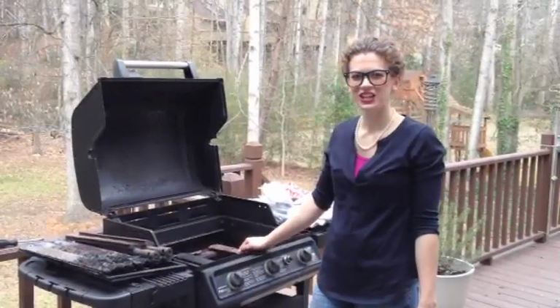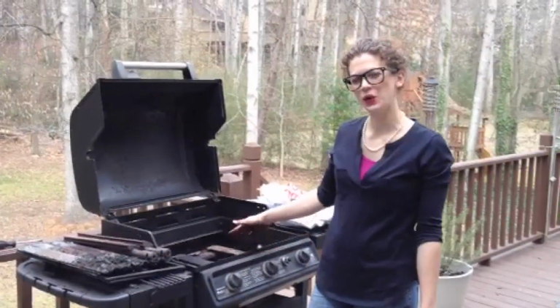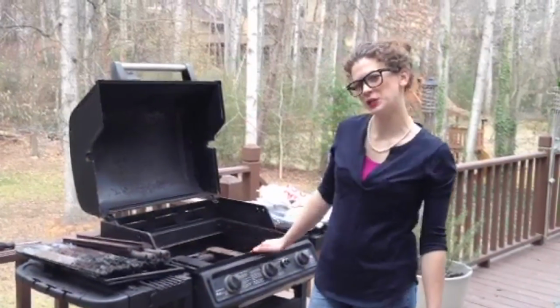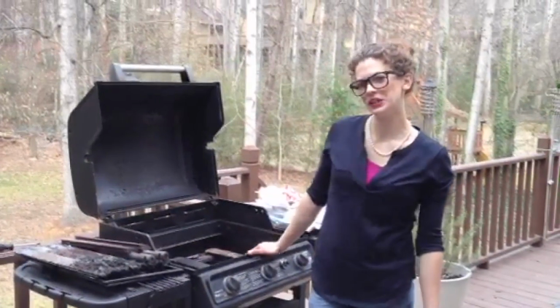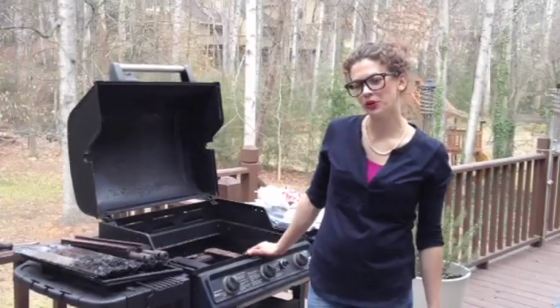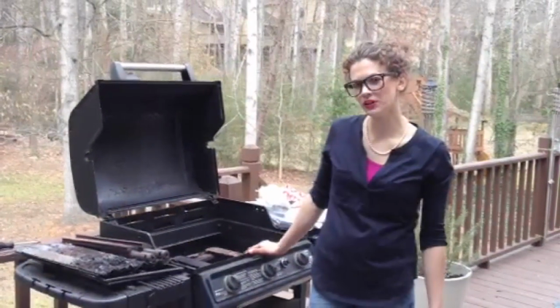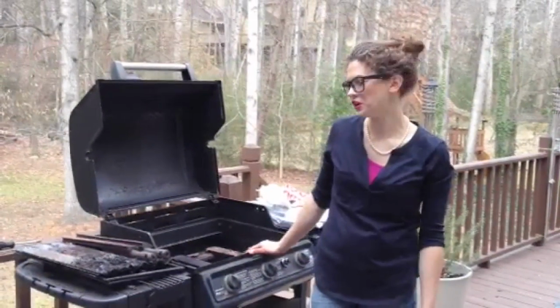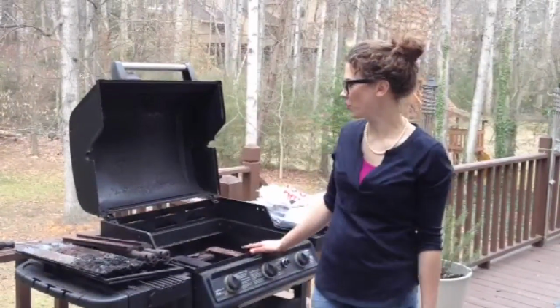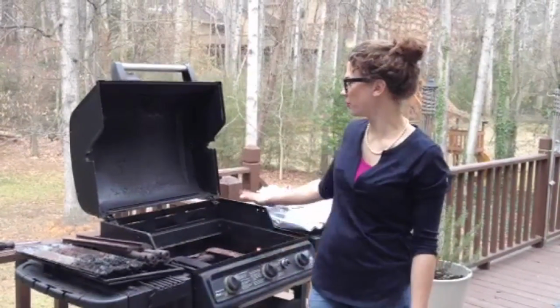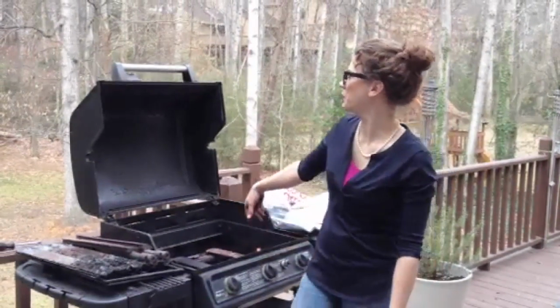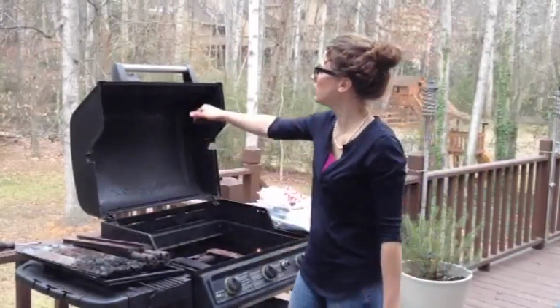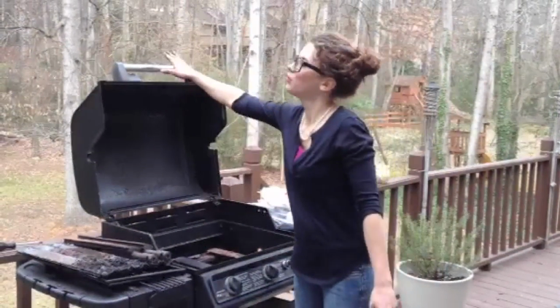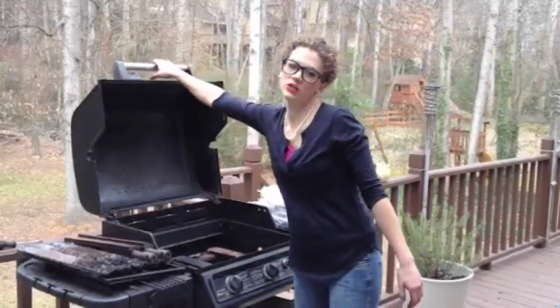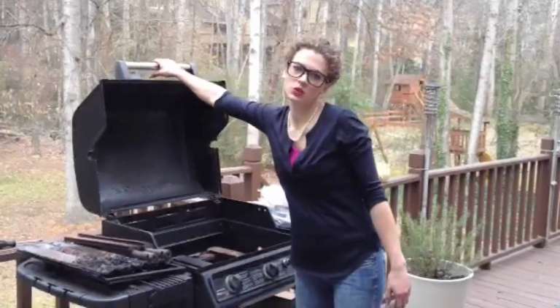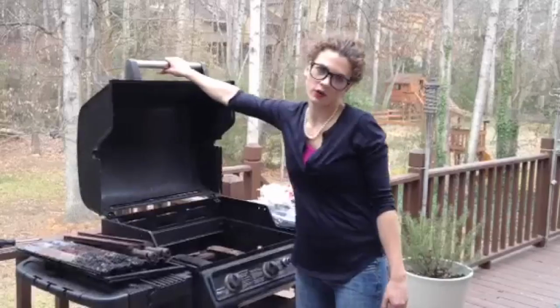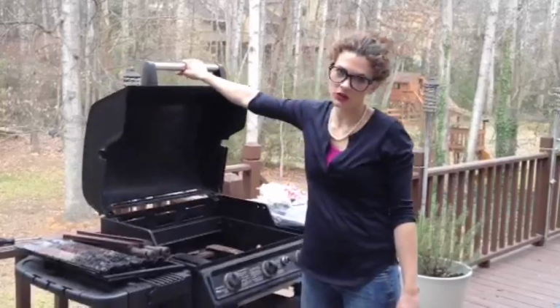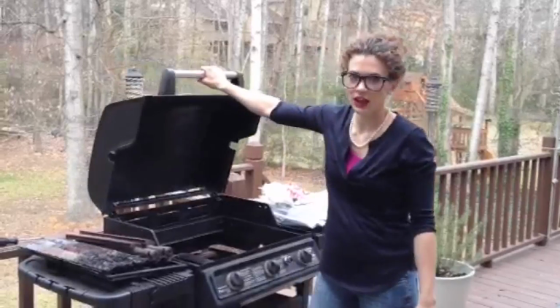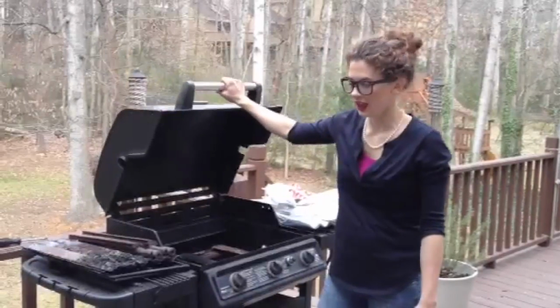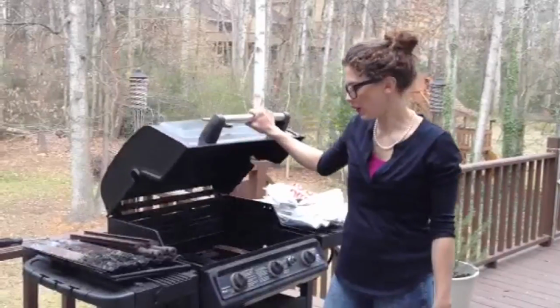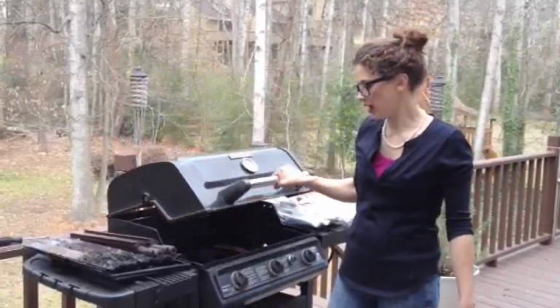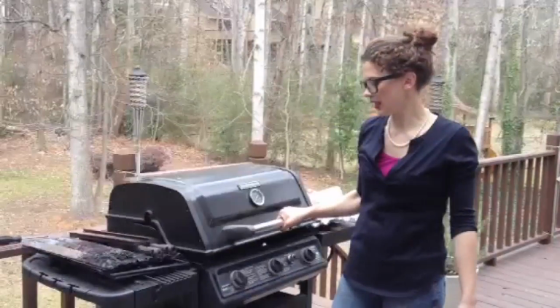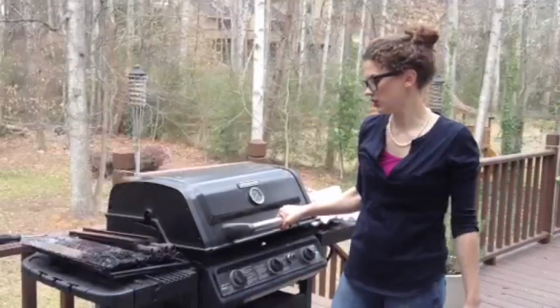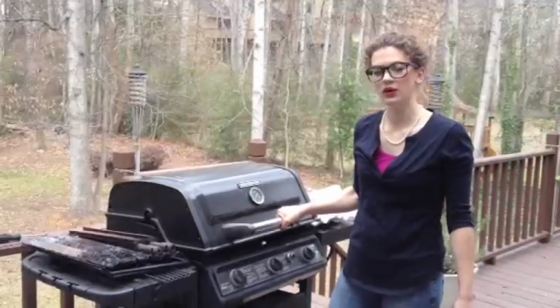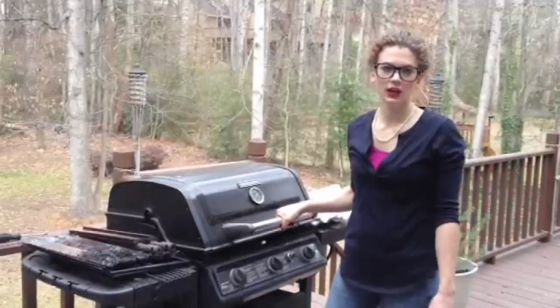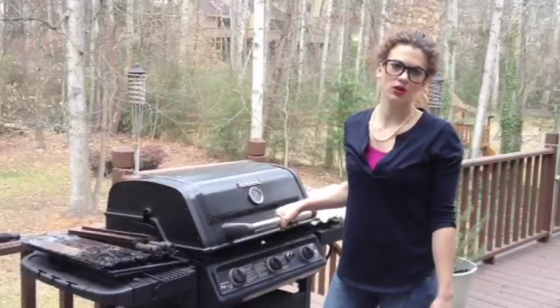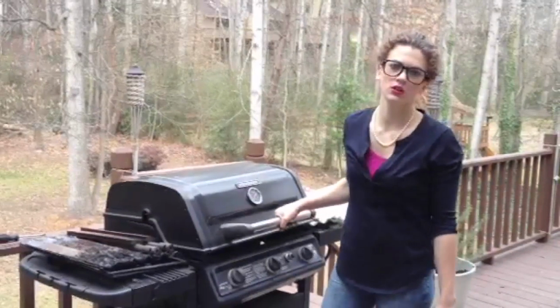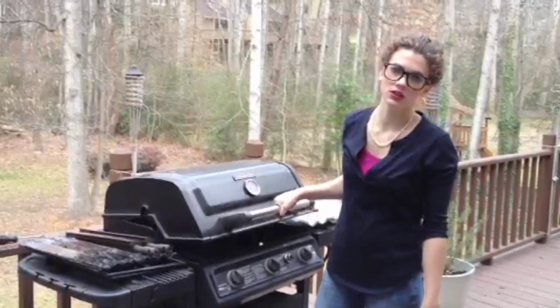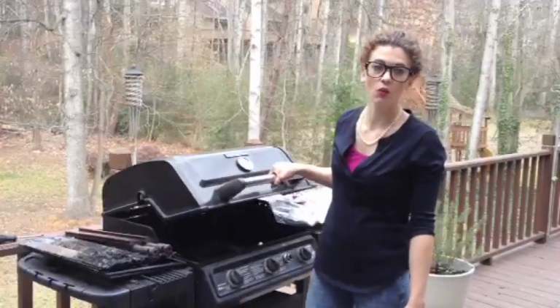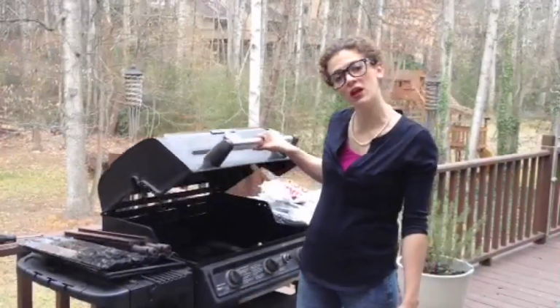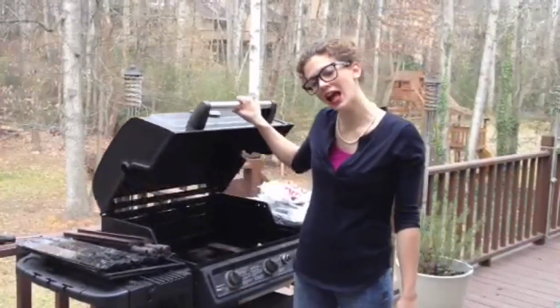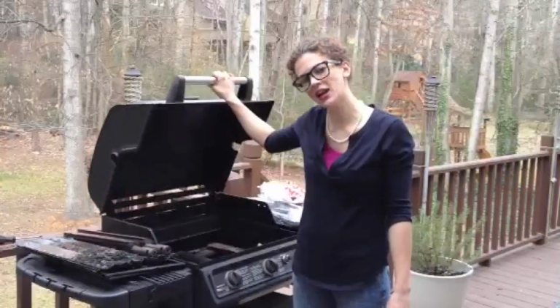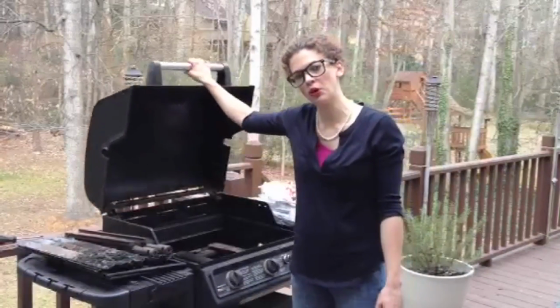So that's replacing the burners on your Brinkman Pro Series 2400, and that would apply again to any kind of grill that uses a rail cast iron burner.